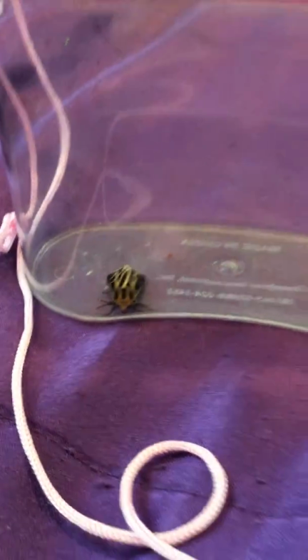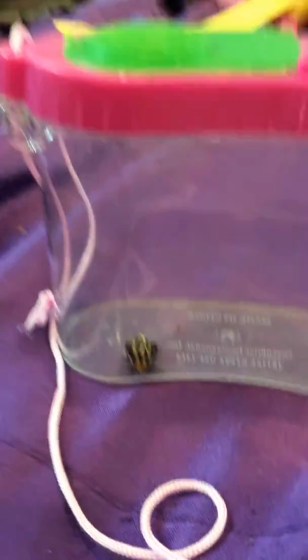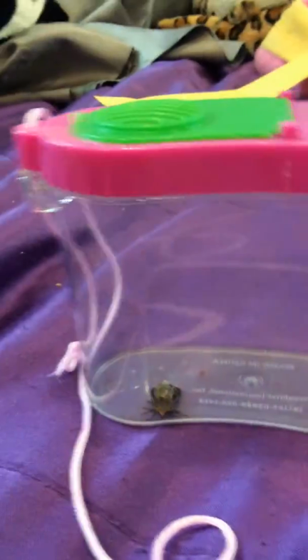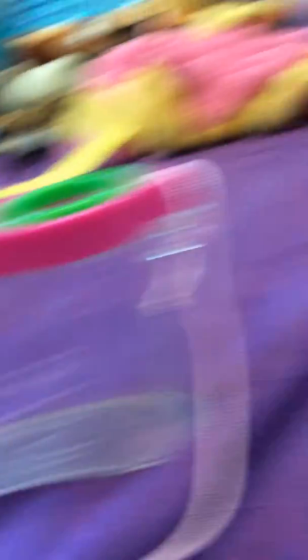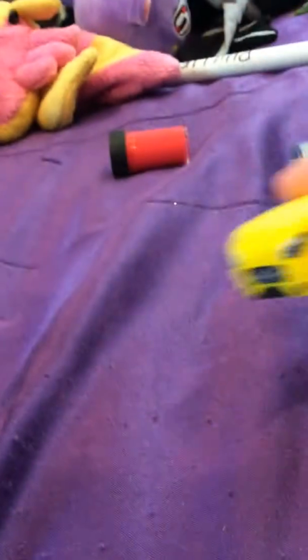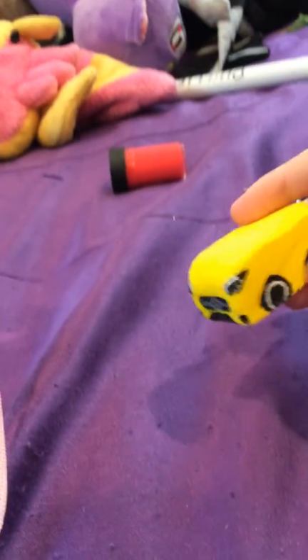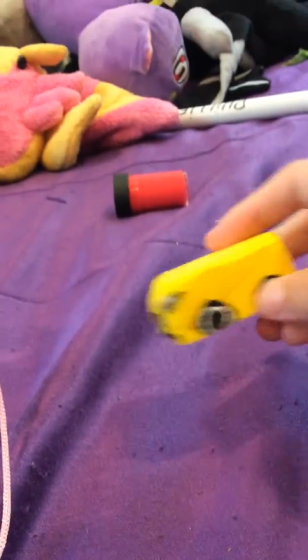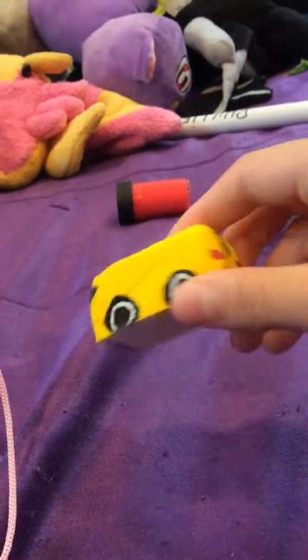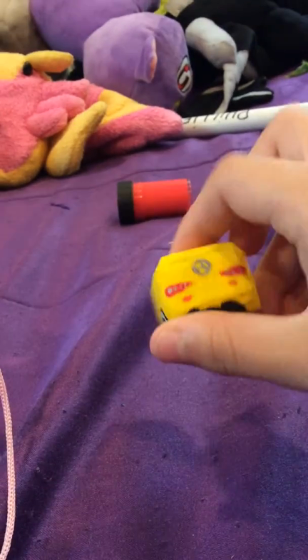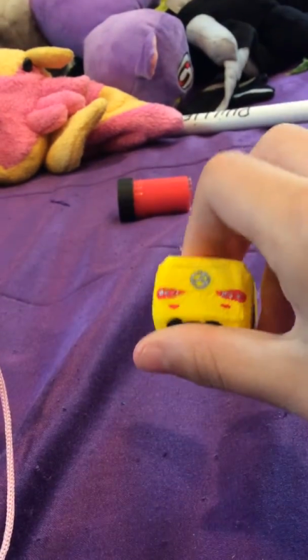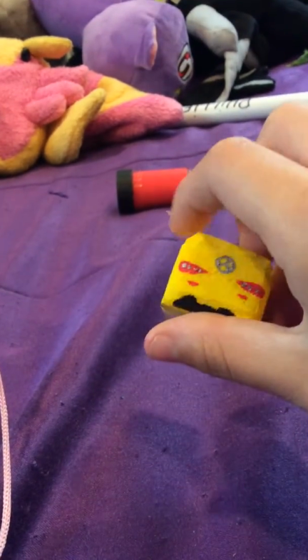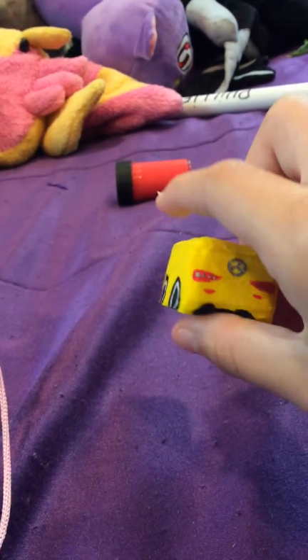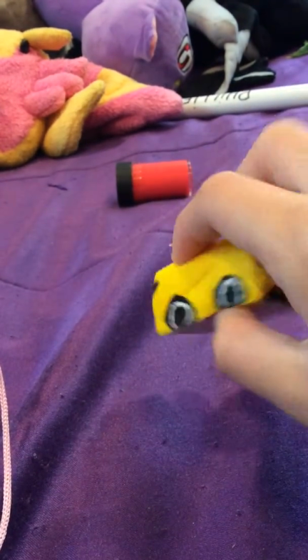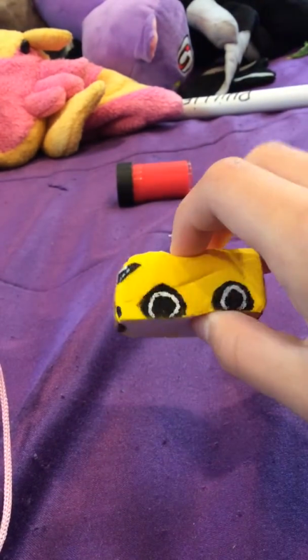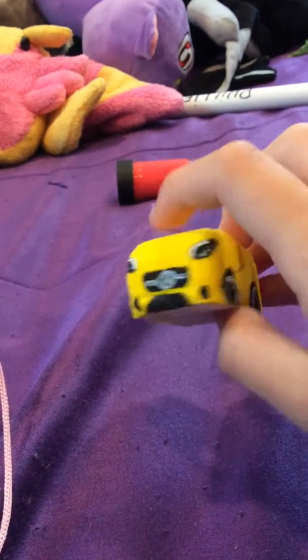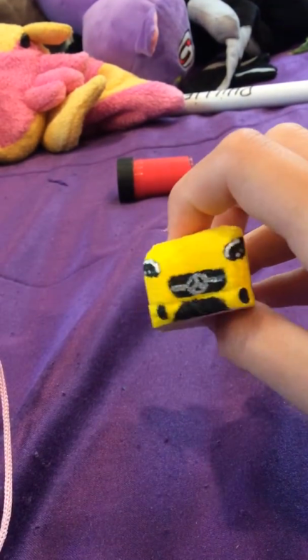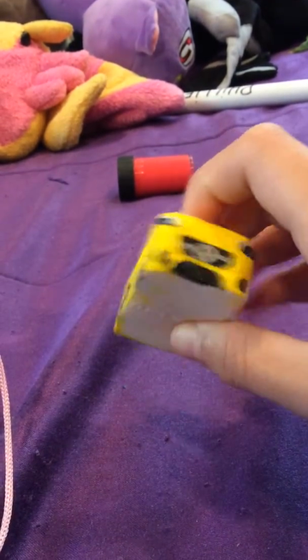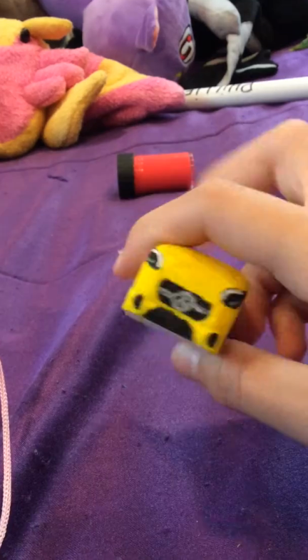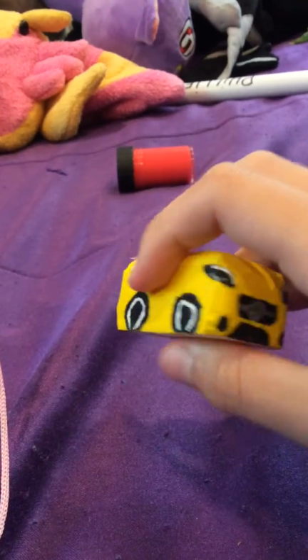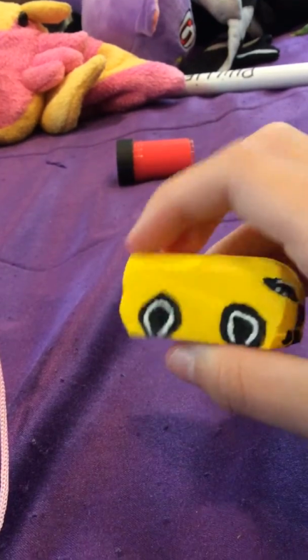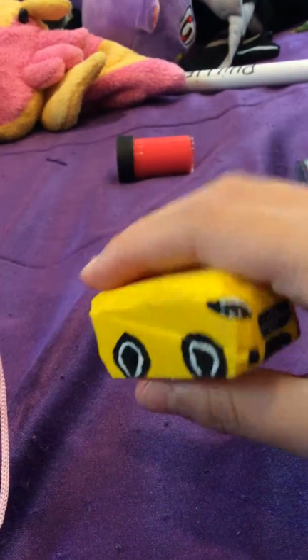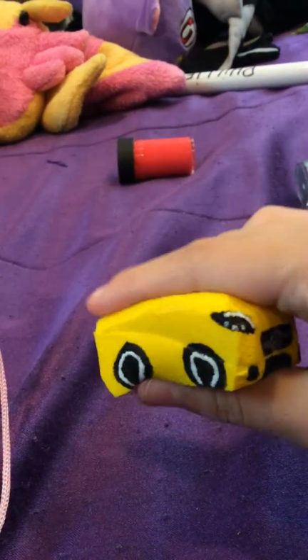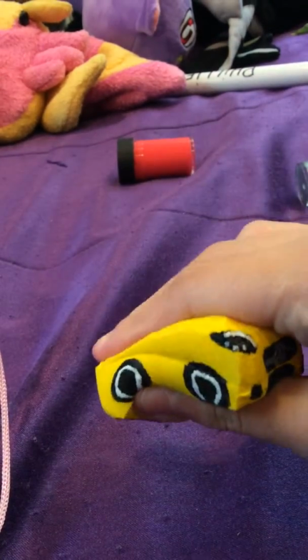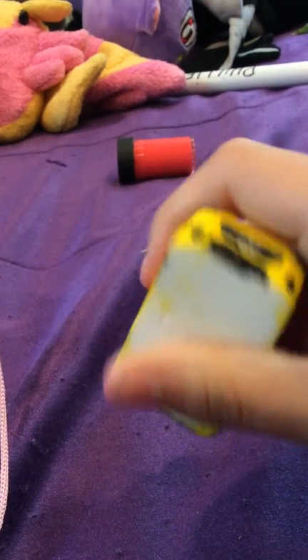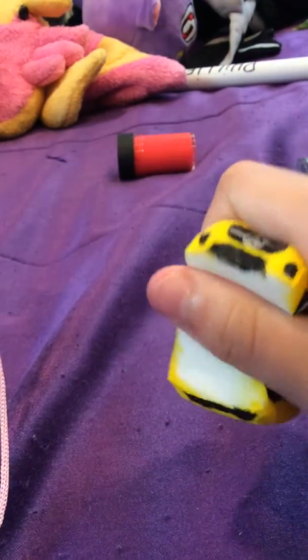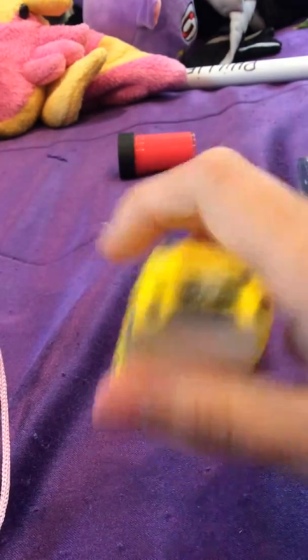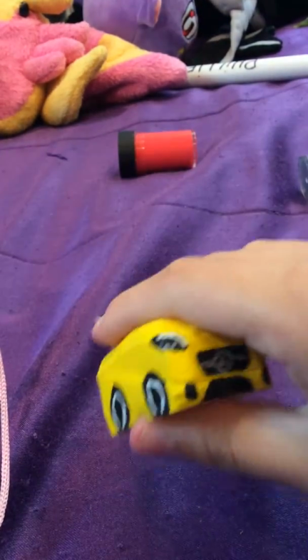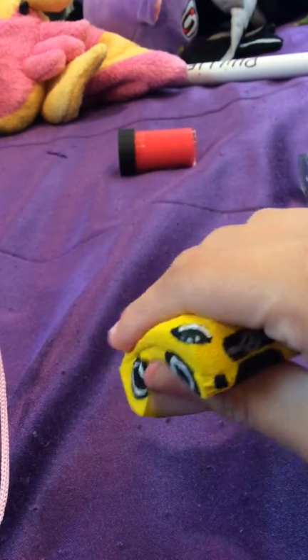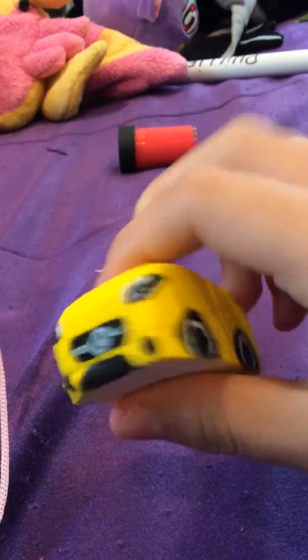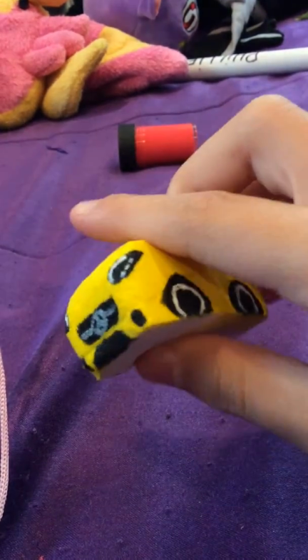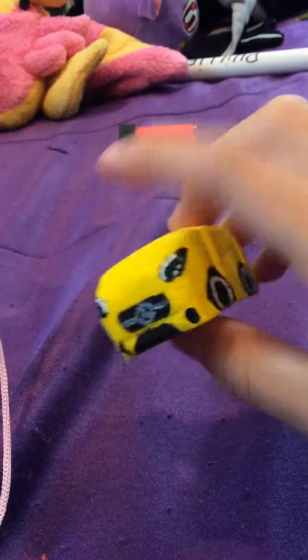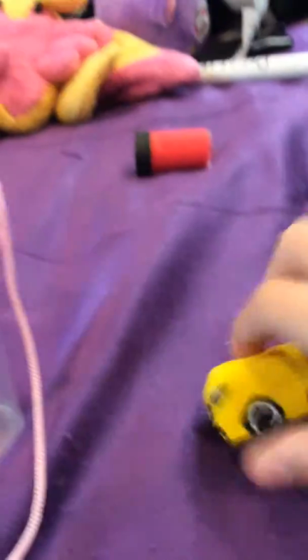I have one more thing to show you. Here I have a Mercedes Benz squishy — it's a C AMG JT. I know, it's totally nothing to do with this video, I just wanted to show you.